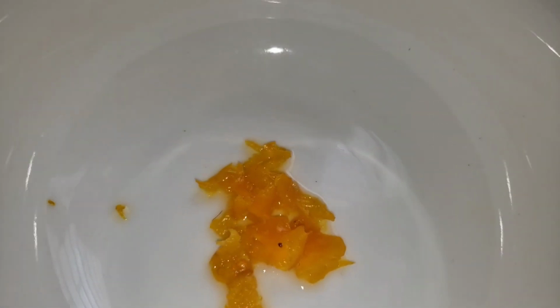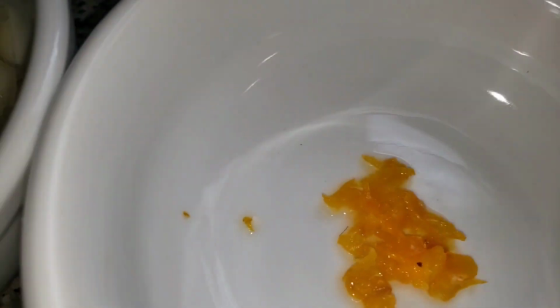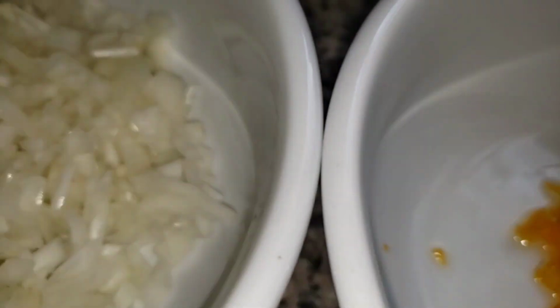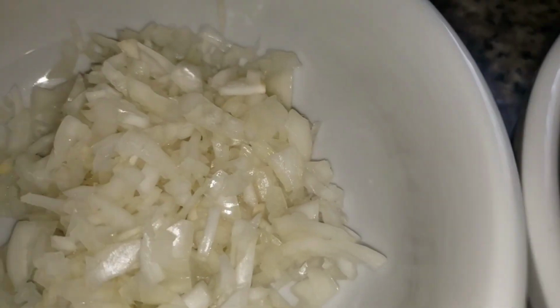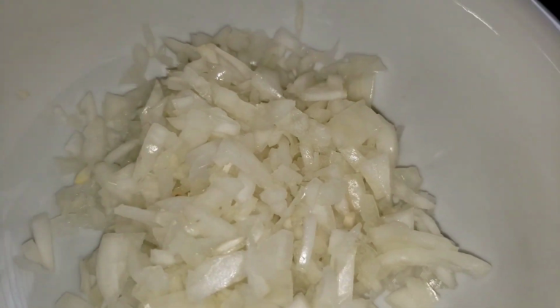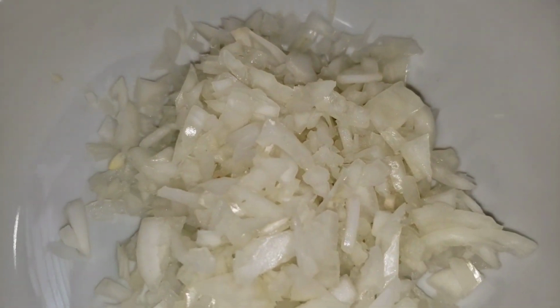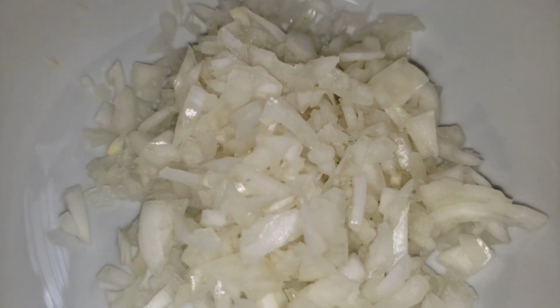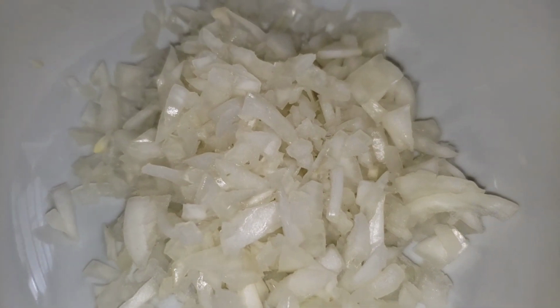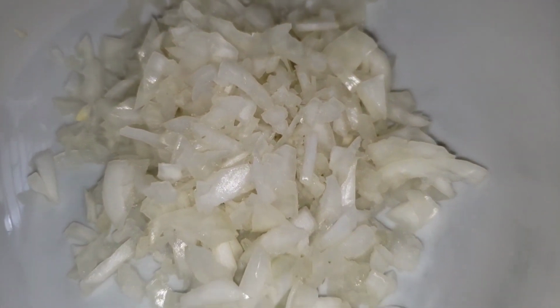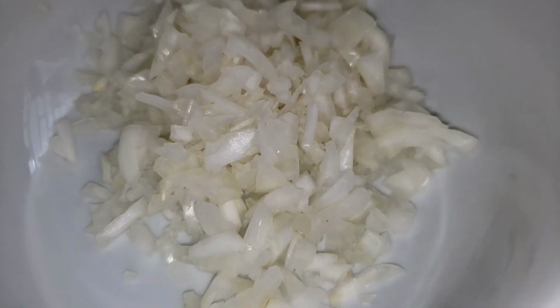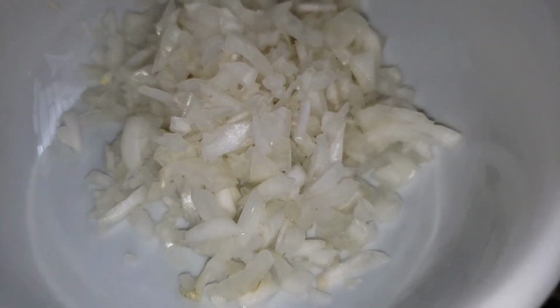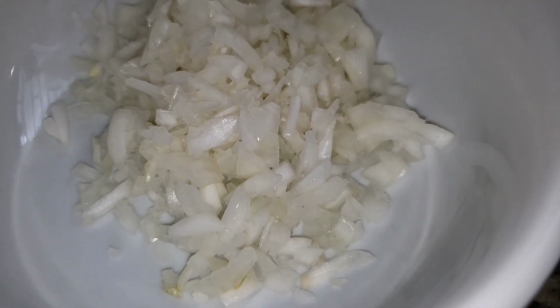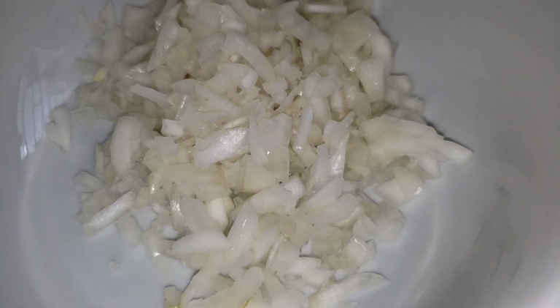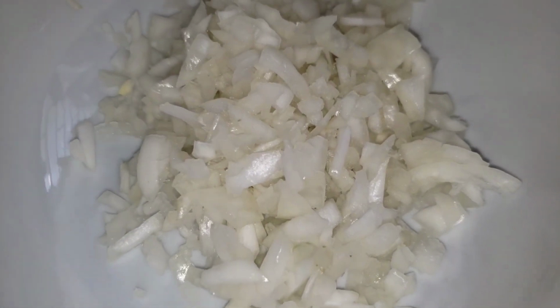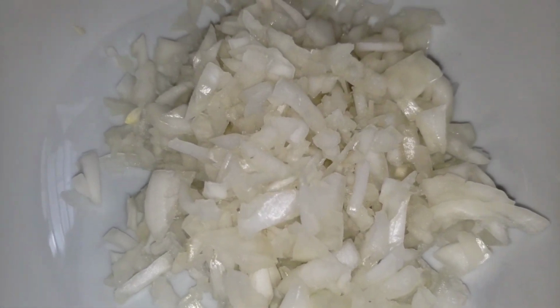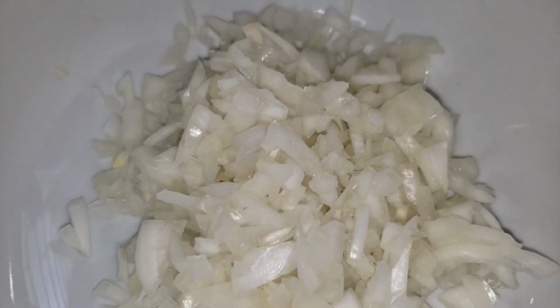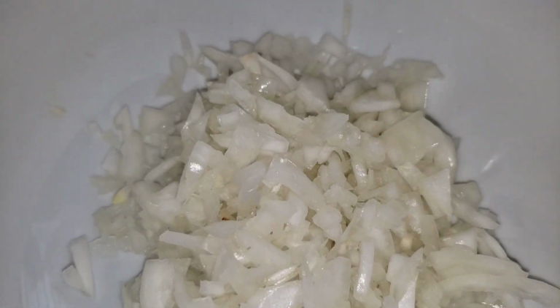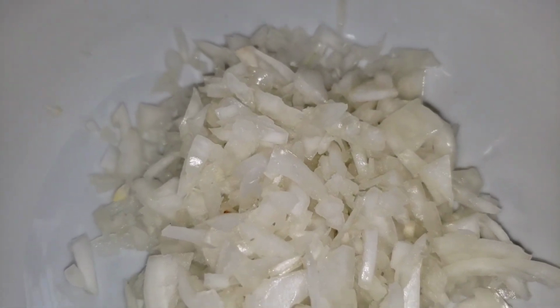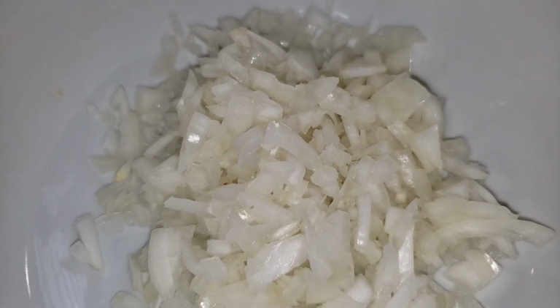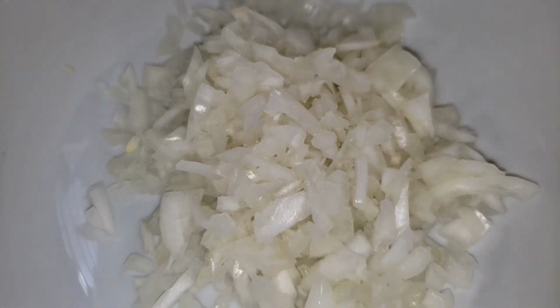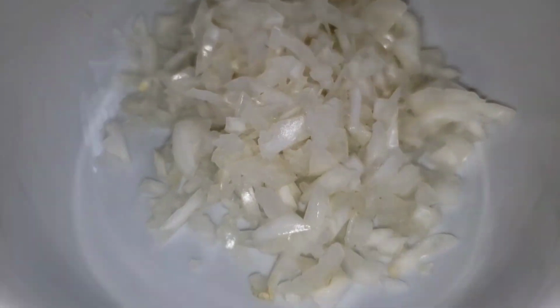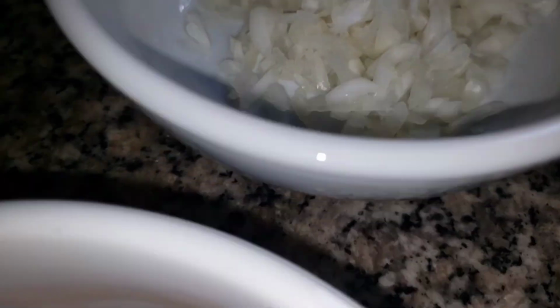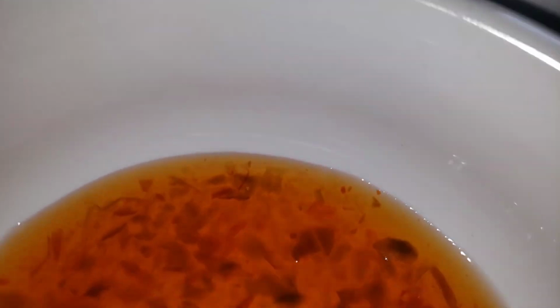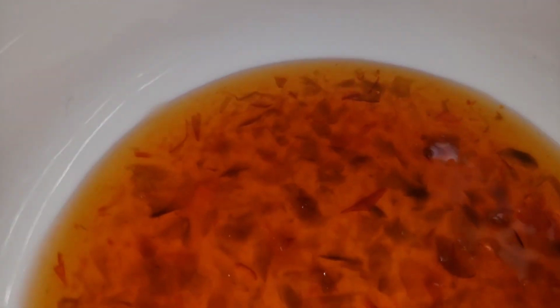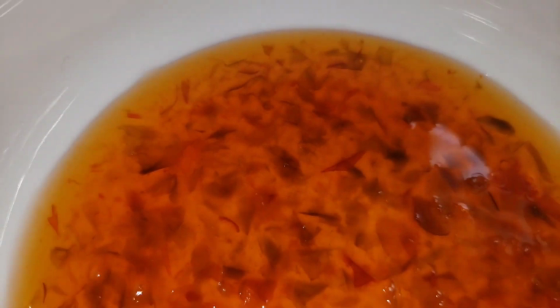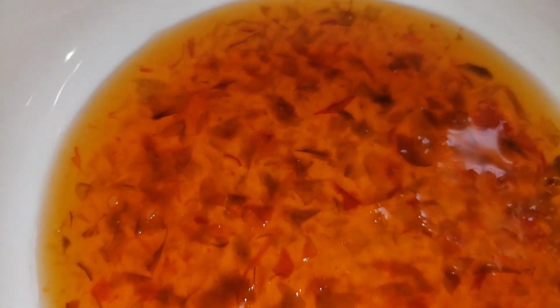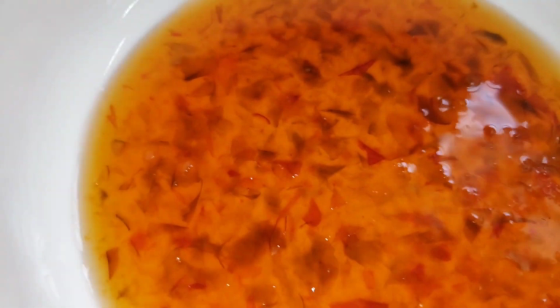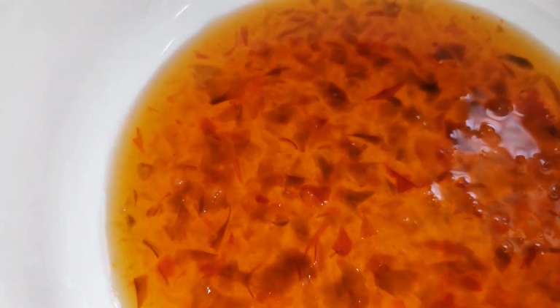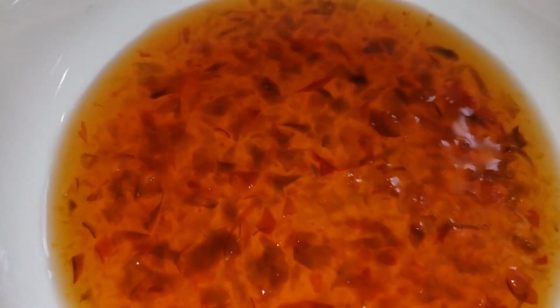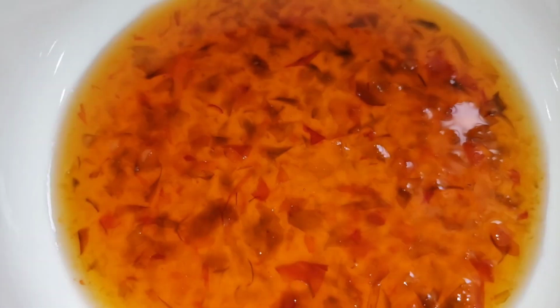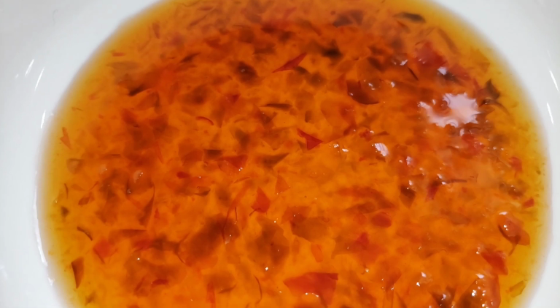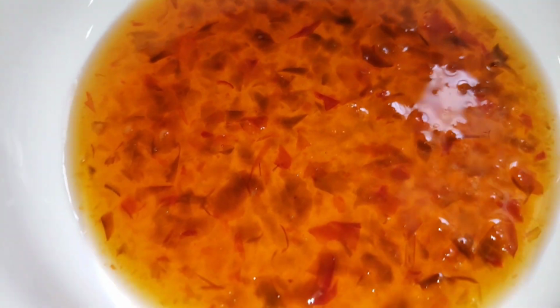This is my scotch bonnet pepper and my onions, diced up kind of small to medium, because this is what I'm going to use to cook up my tuna. And of course this is the base of my sauce.